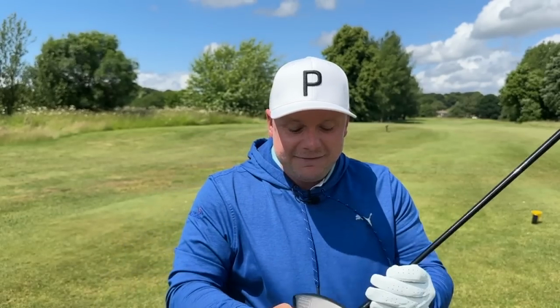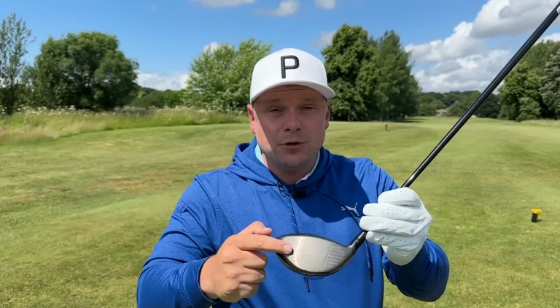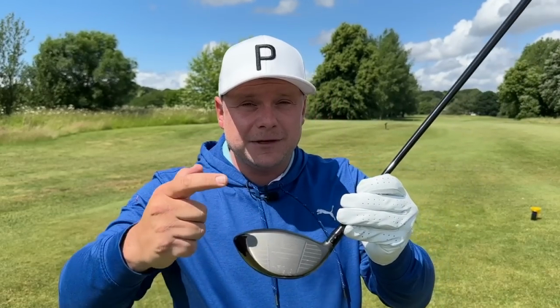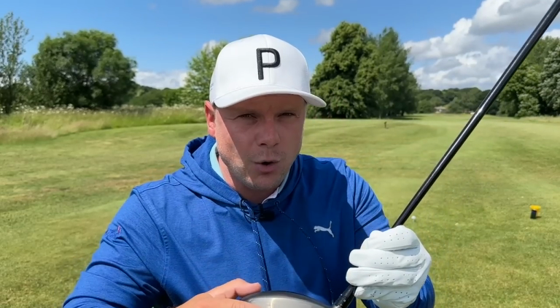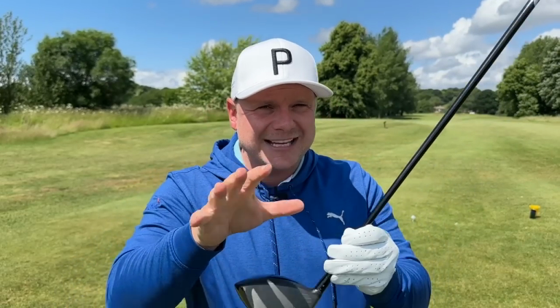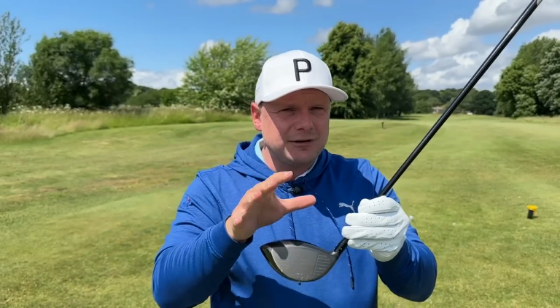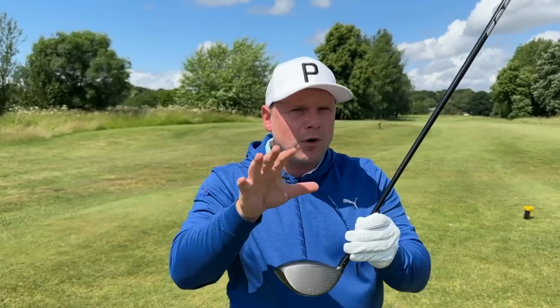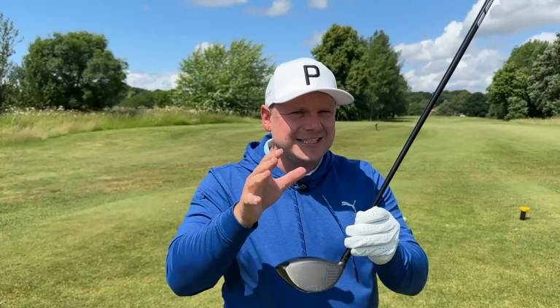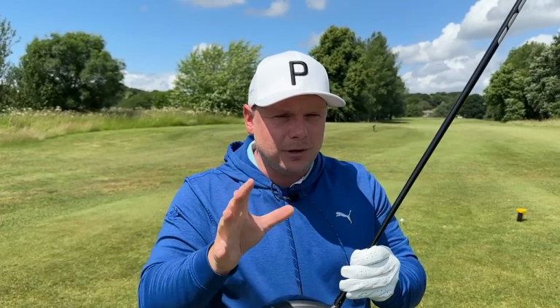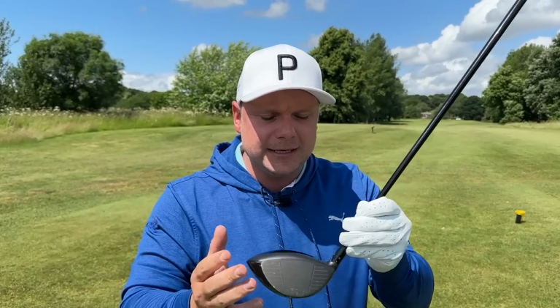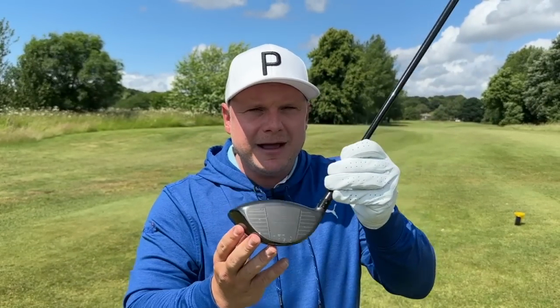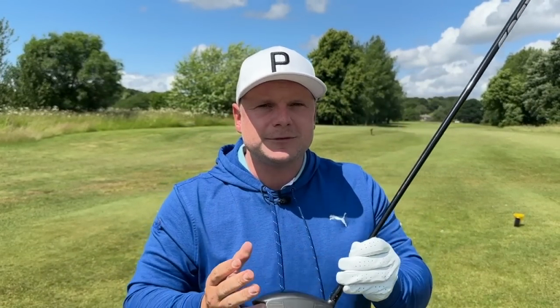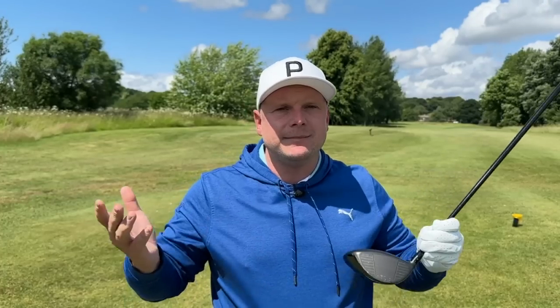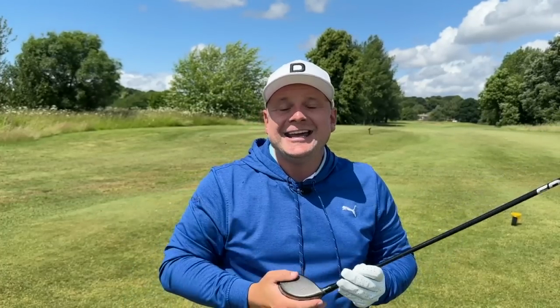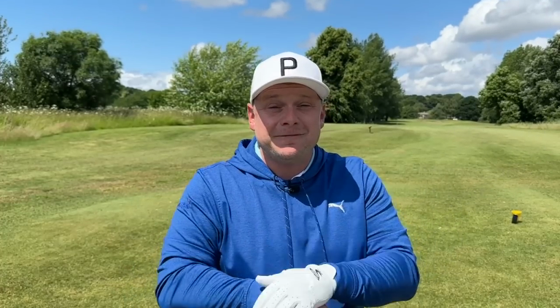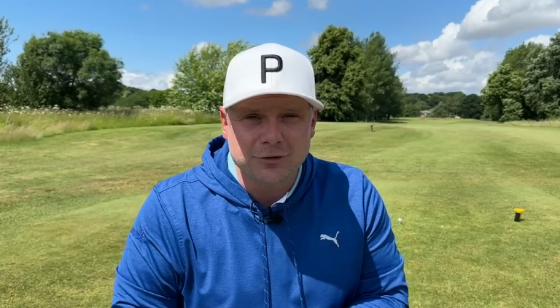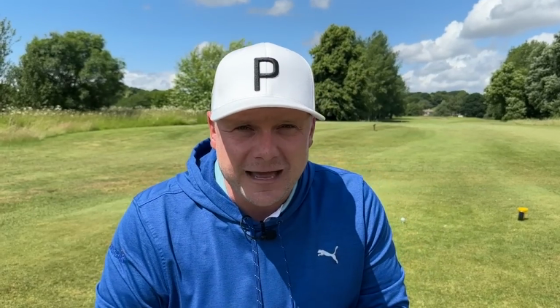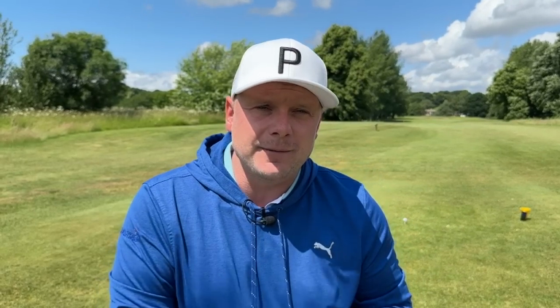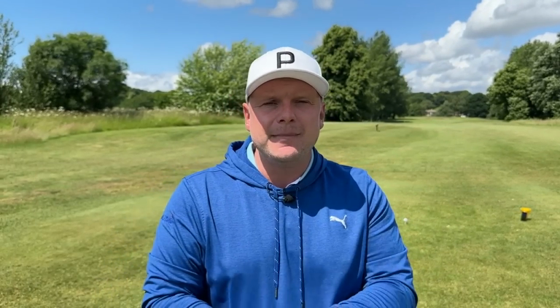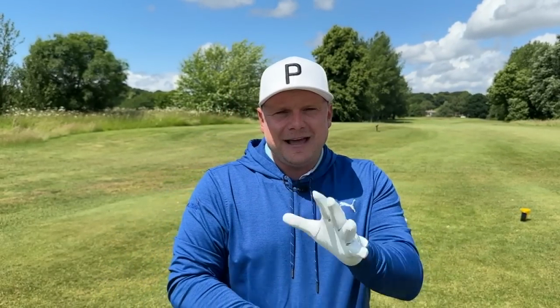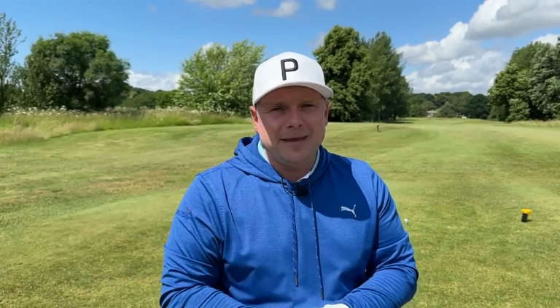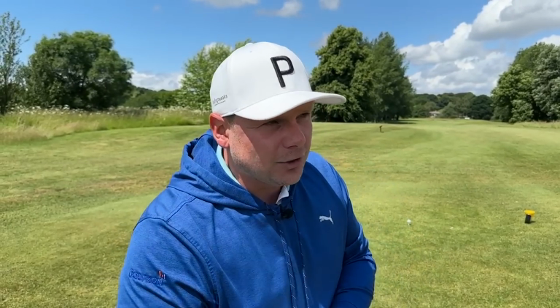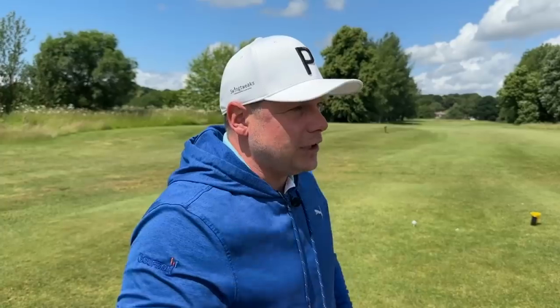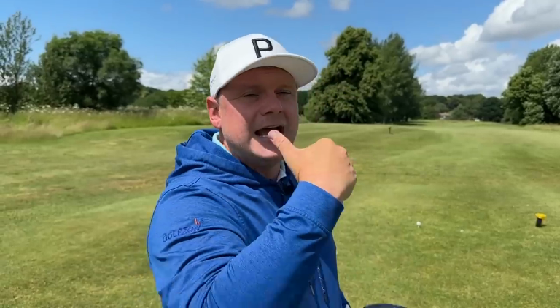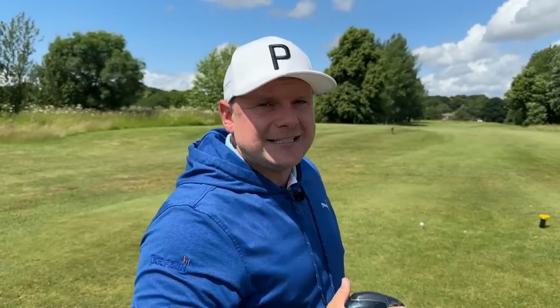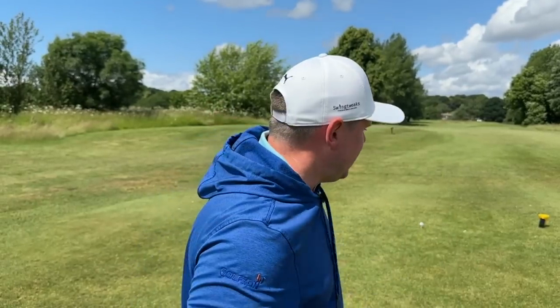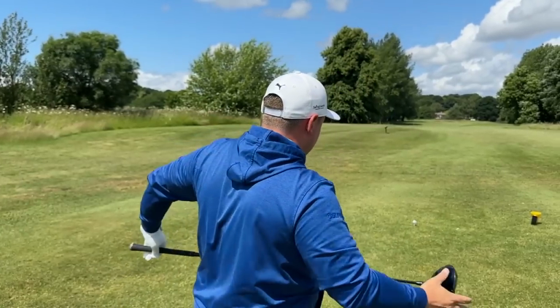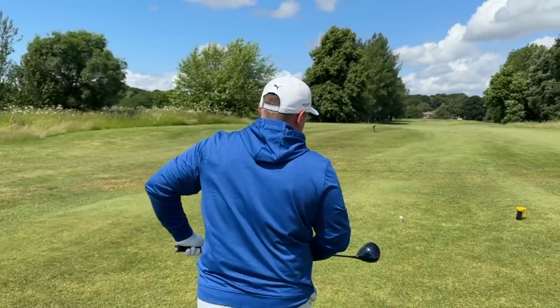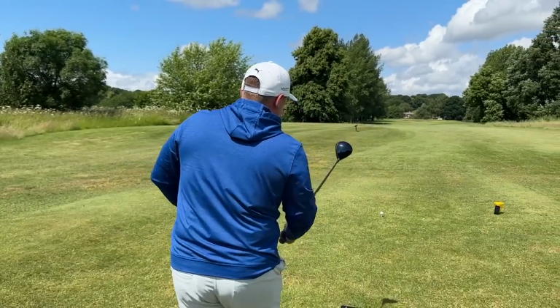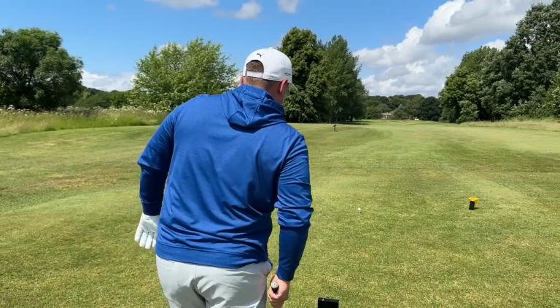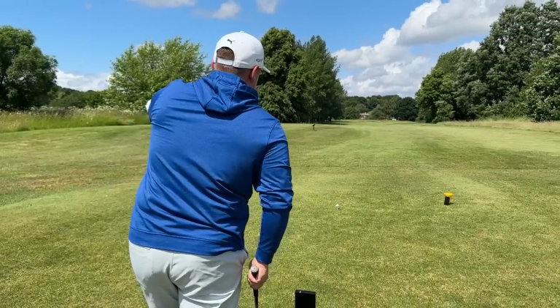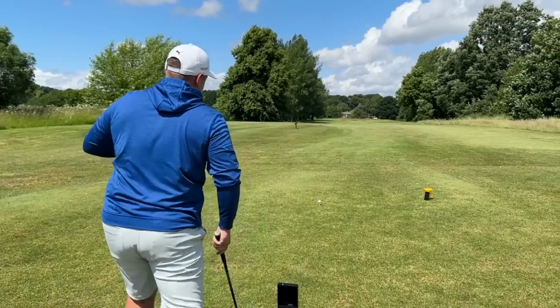Even if I move this out the toe, I might still generate that 160-ish ball speed, but if I can drop the spin rate by even 500 to 1,000 RPM, that's going to help me hit longer golf shots, have less into the flag, and hopefully make more birdies.